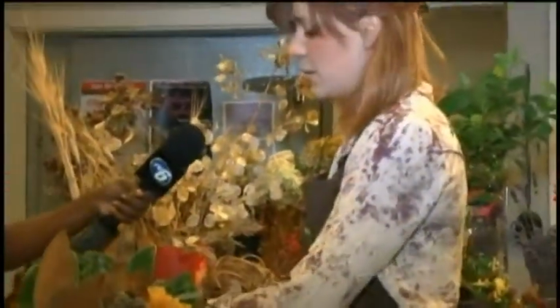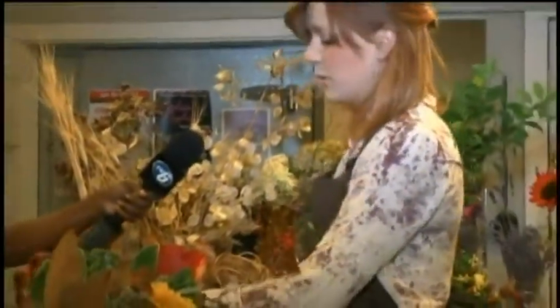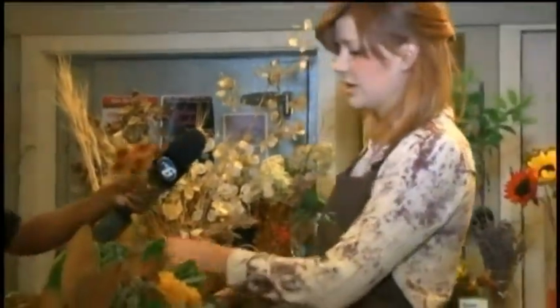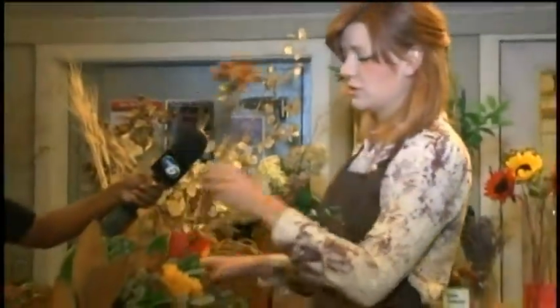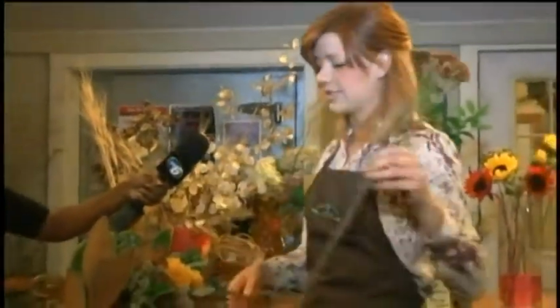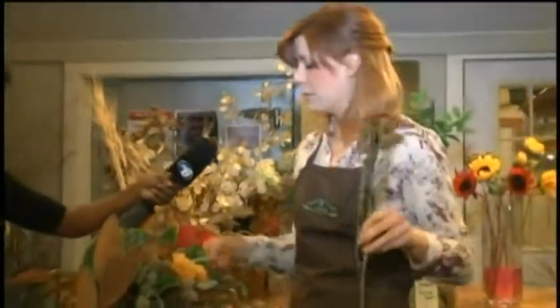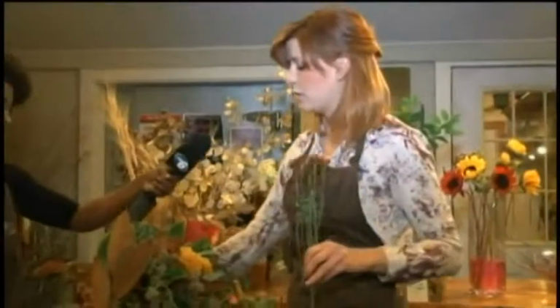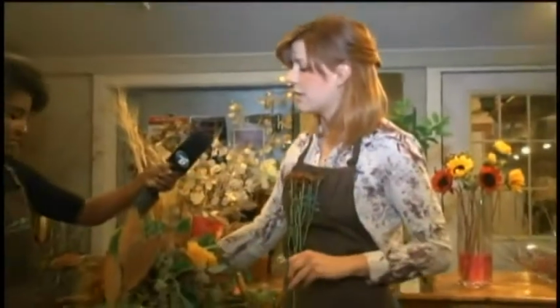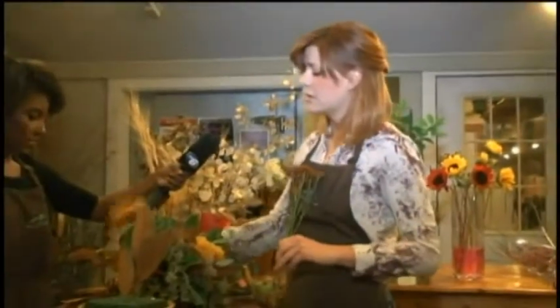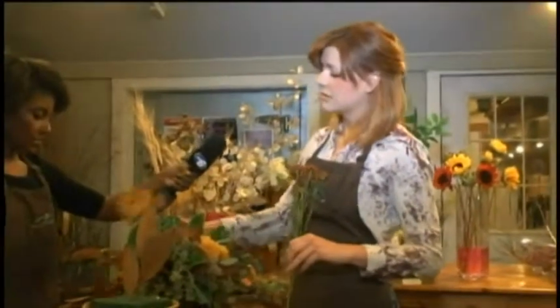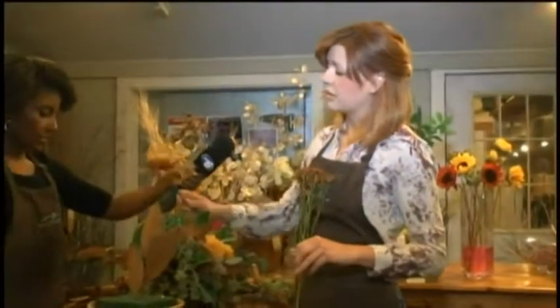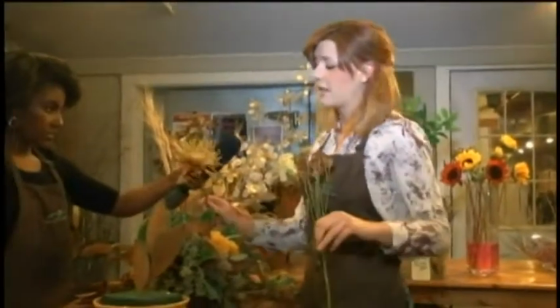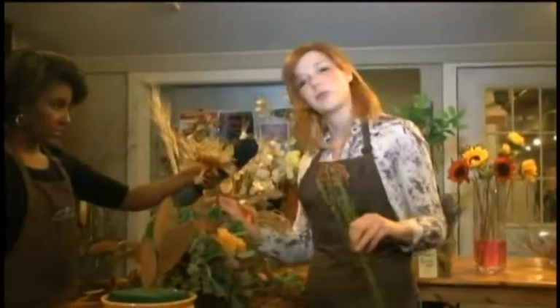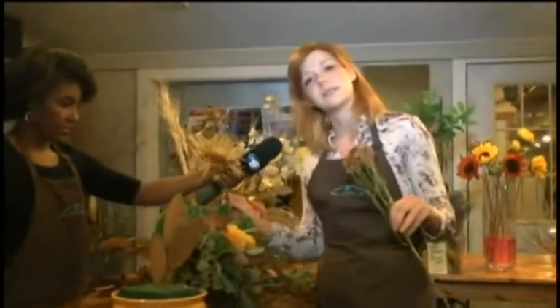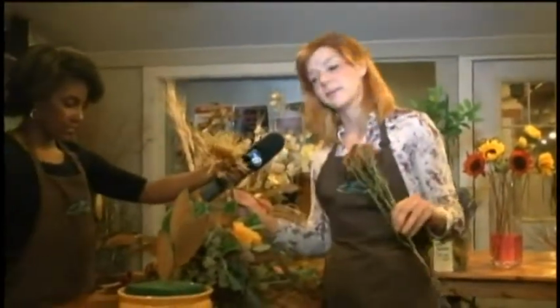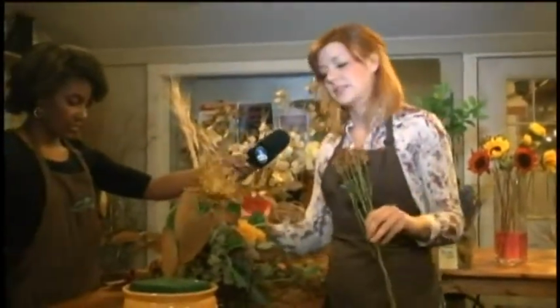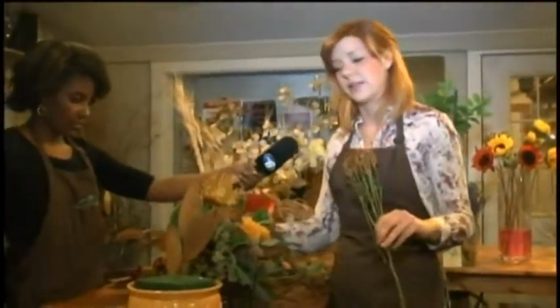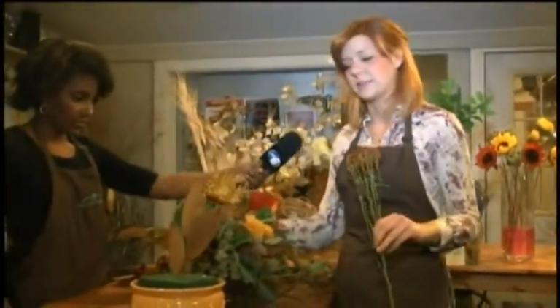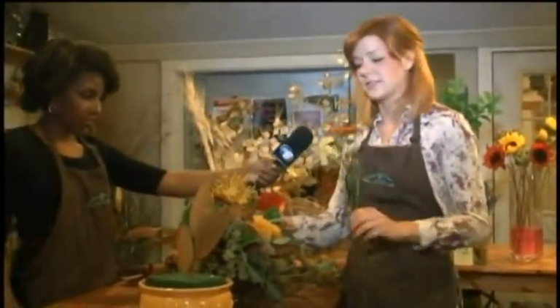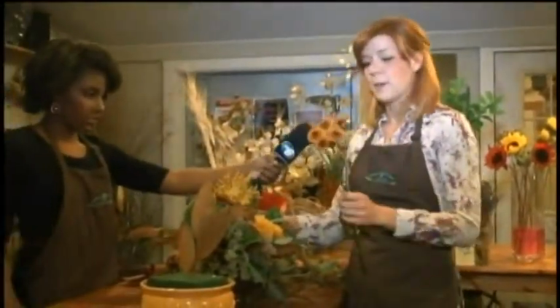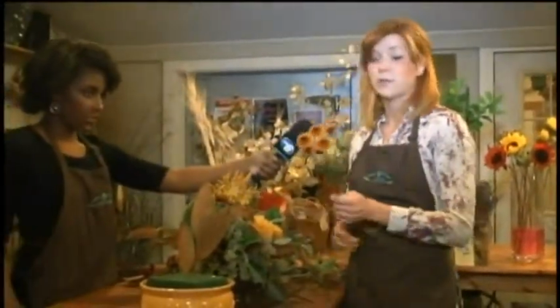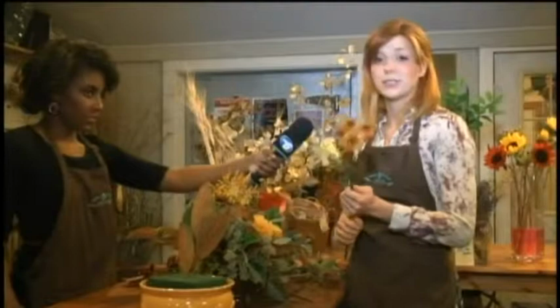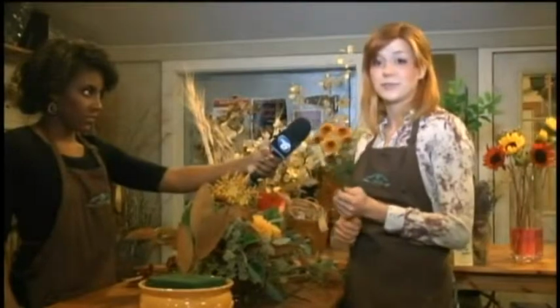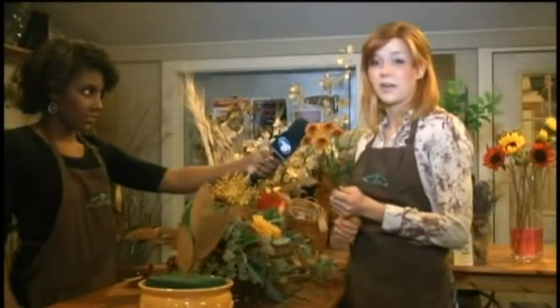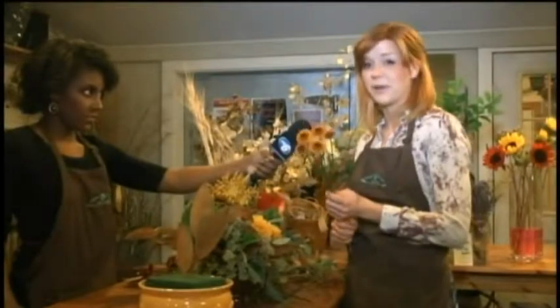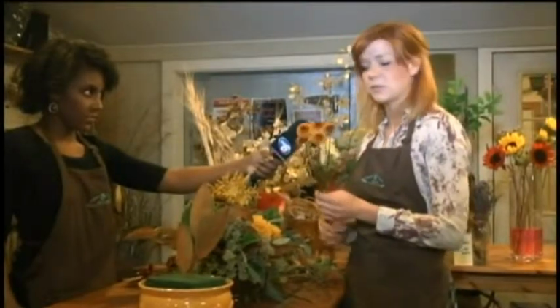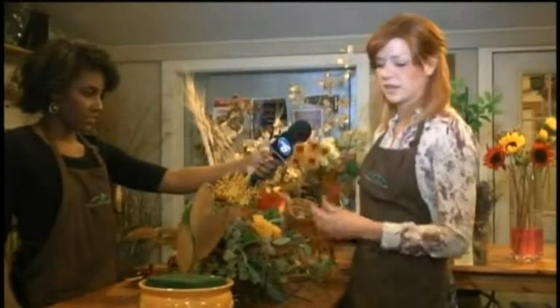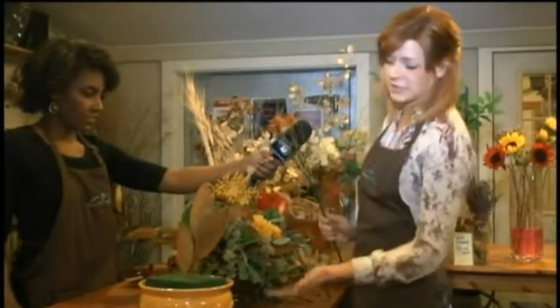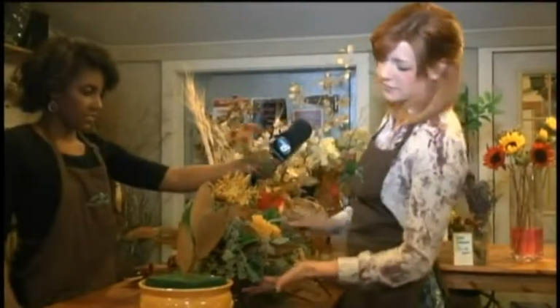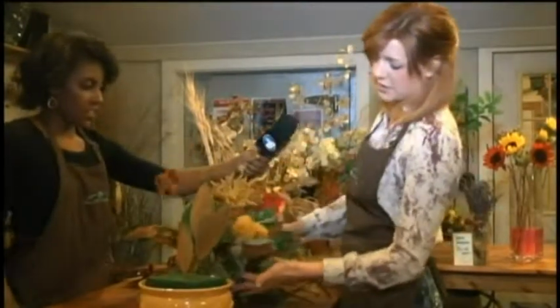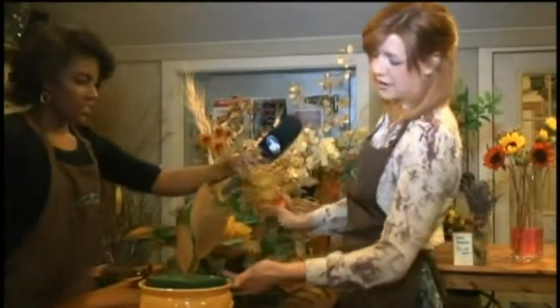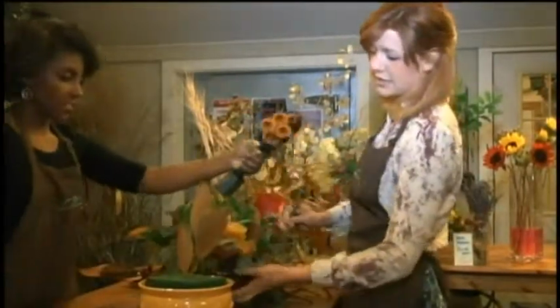What we try to do is have a focal flower. Here I've got a bronze mum. This would take up a lot of space, but if we're just using small flowers, we try to cluster them like I've done here.